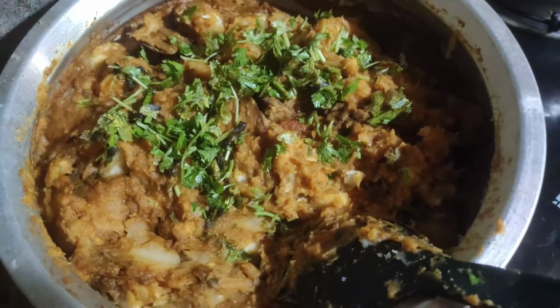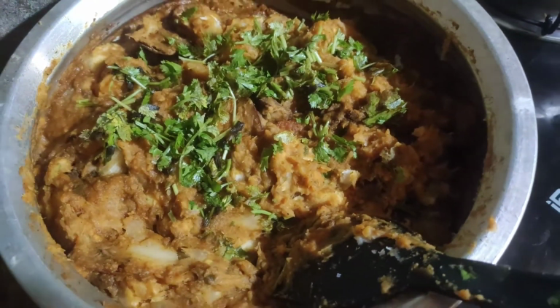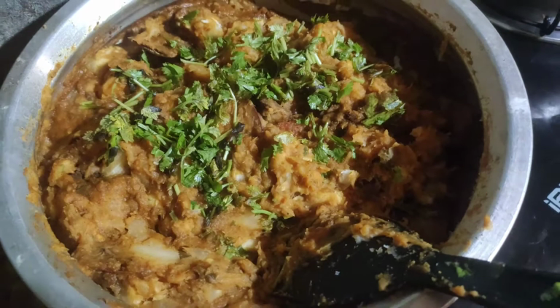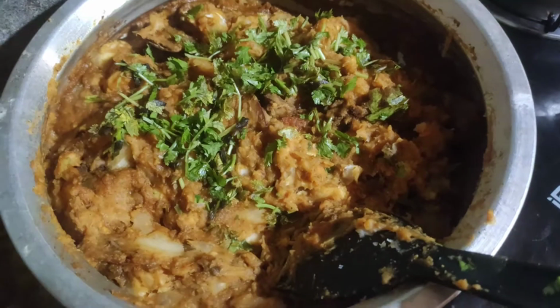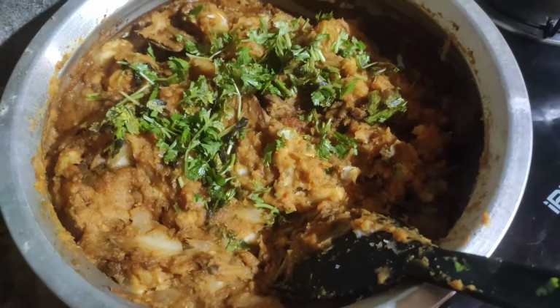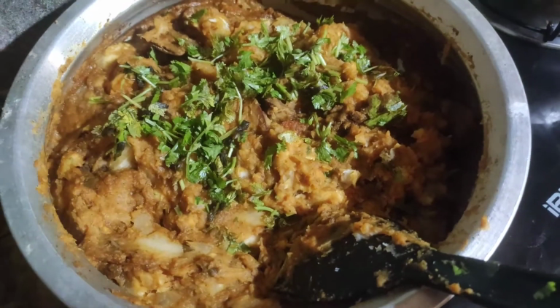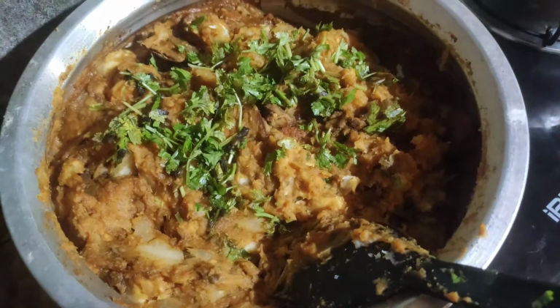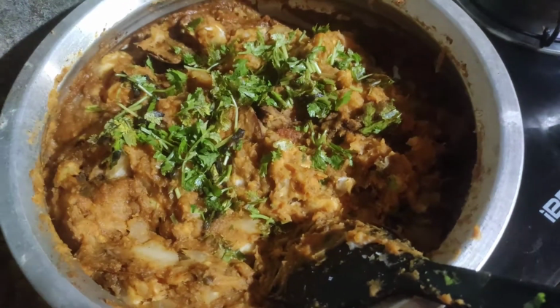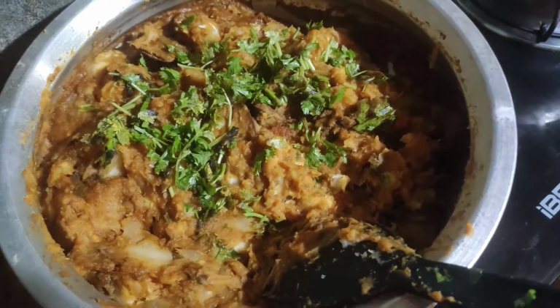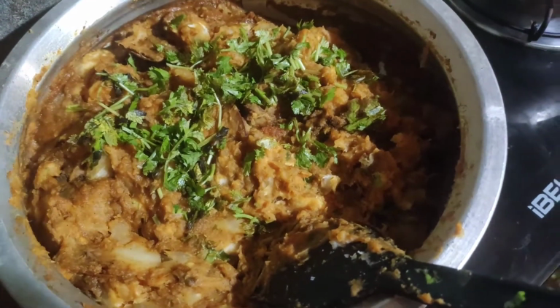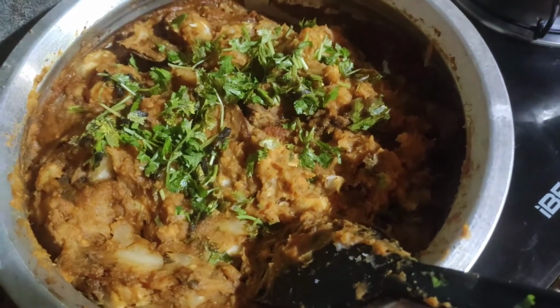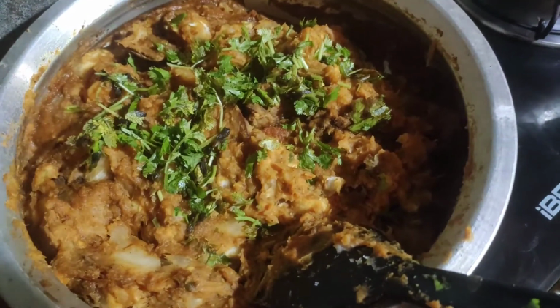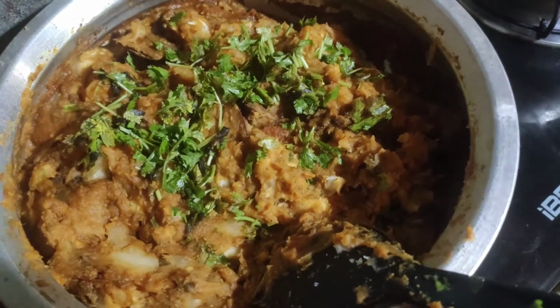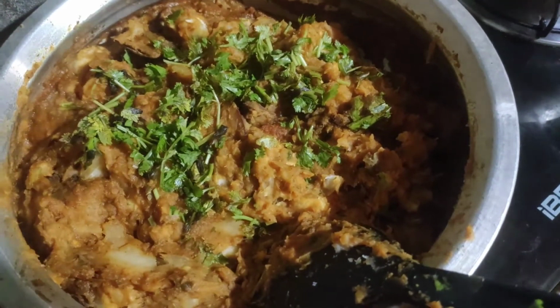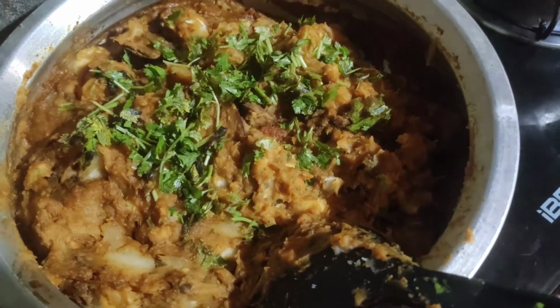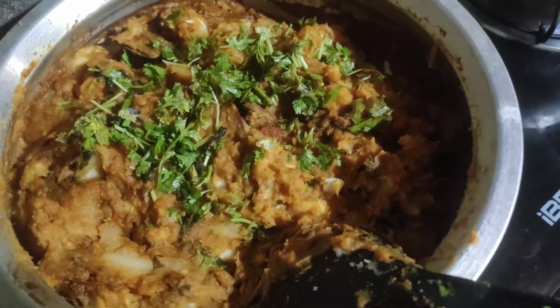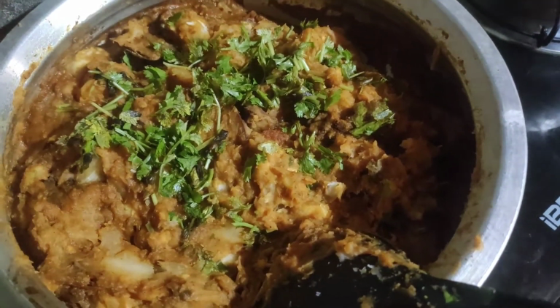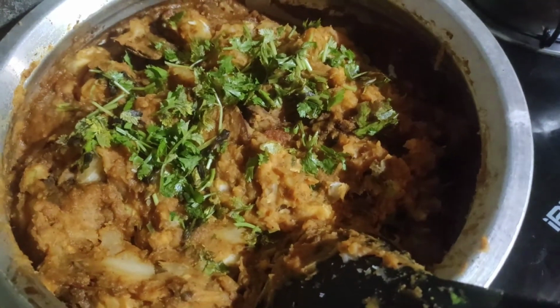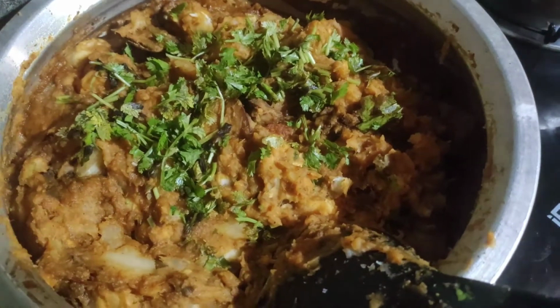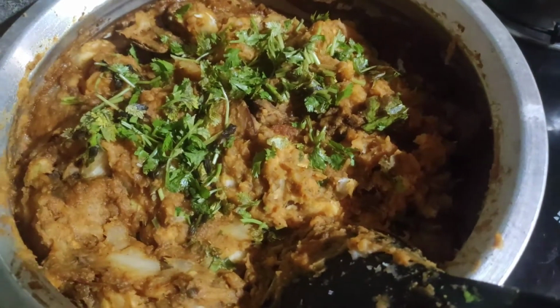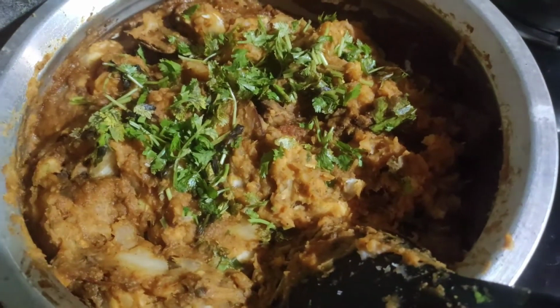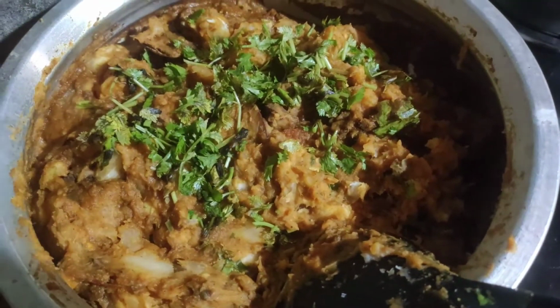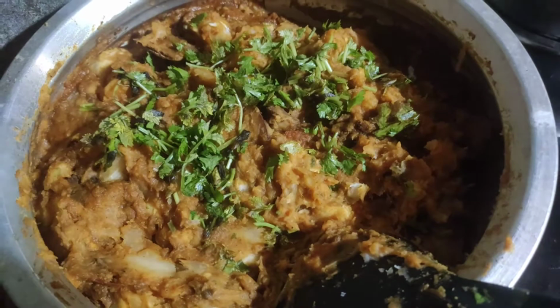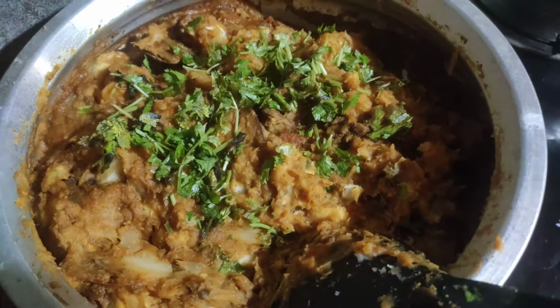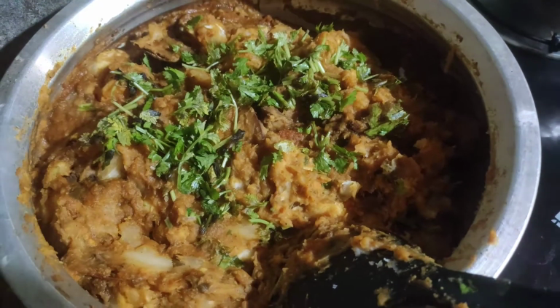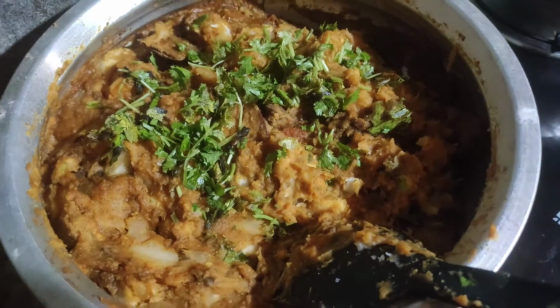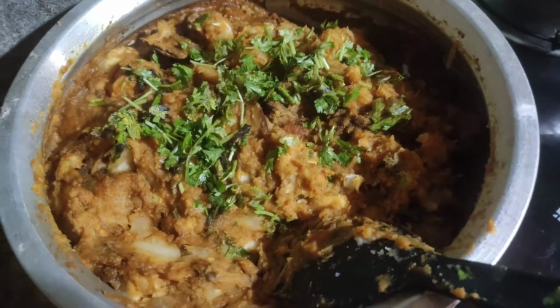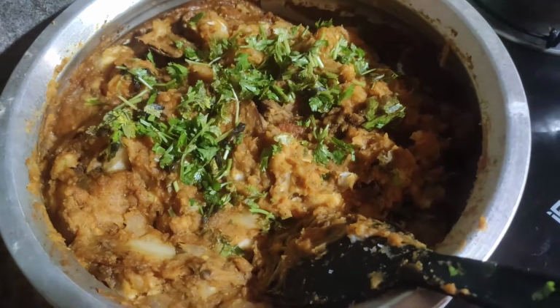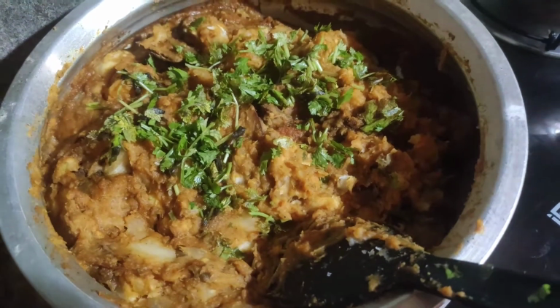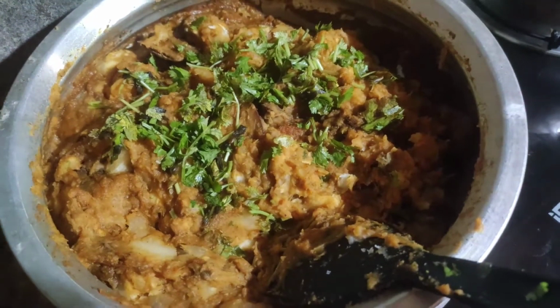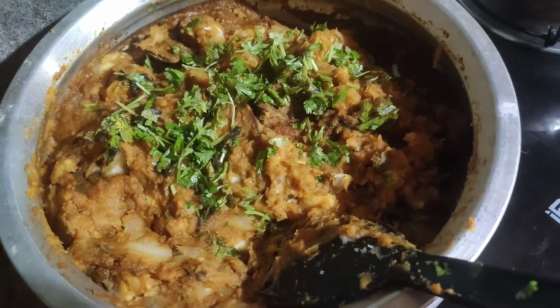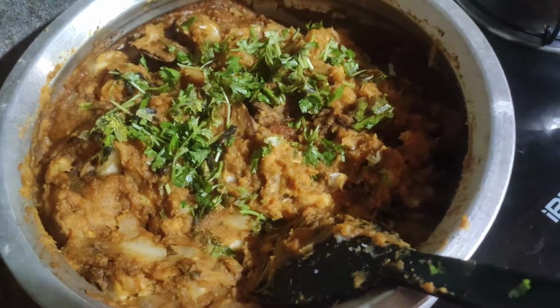If you want to make a cup of tea, let's taste a cup of tea.